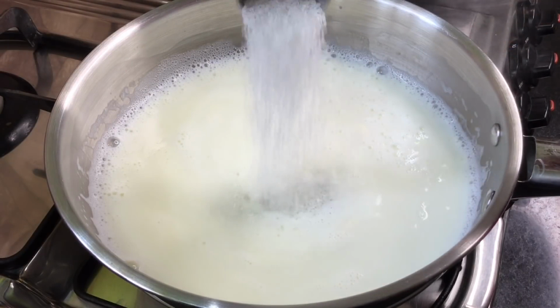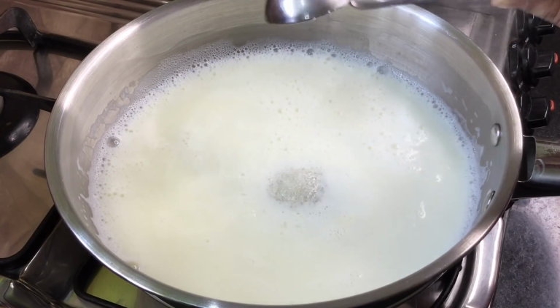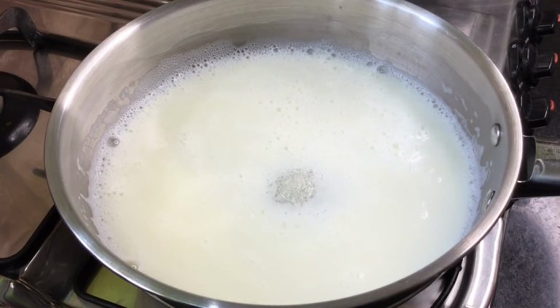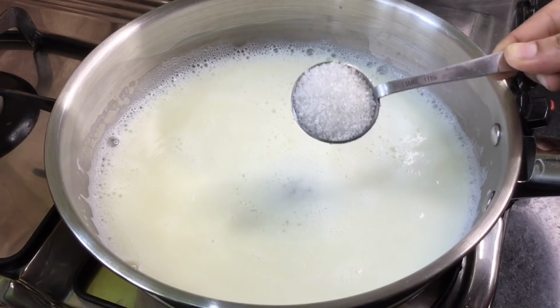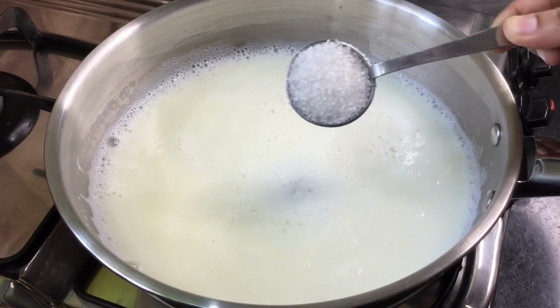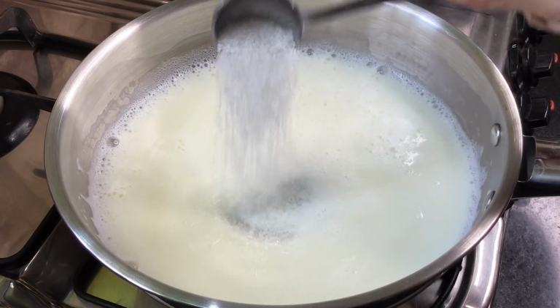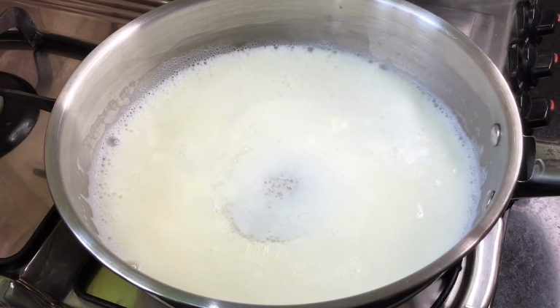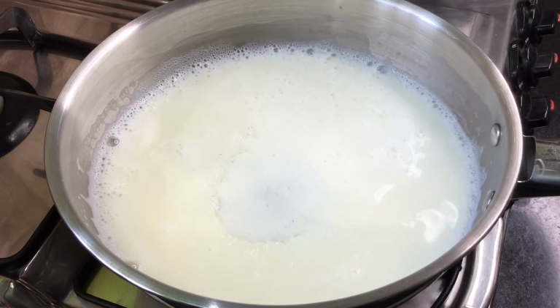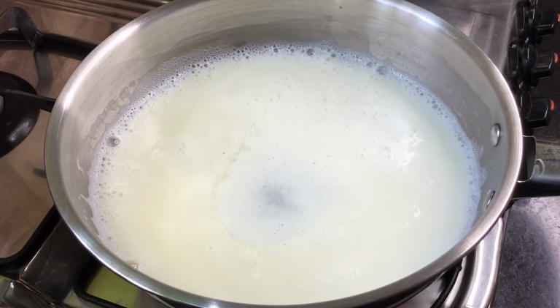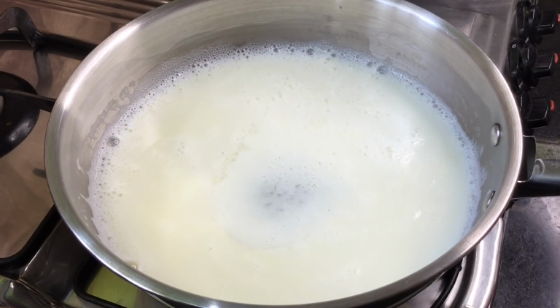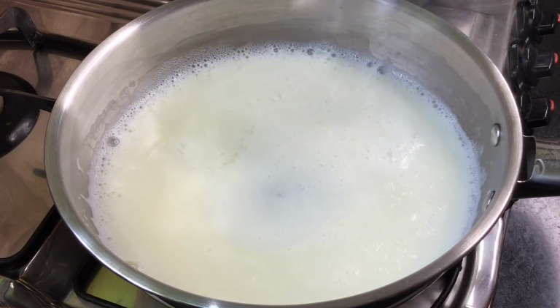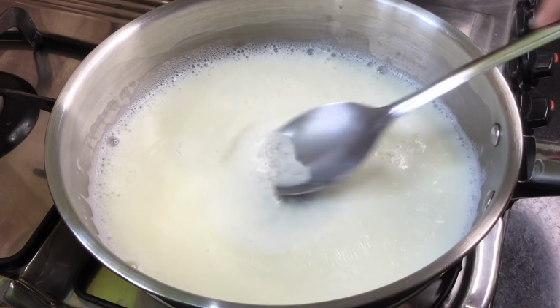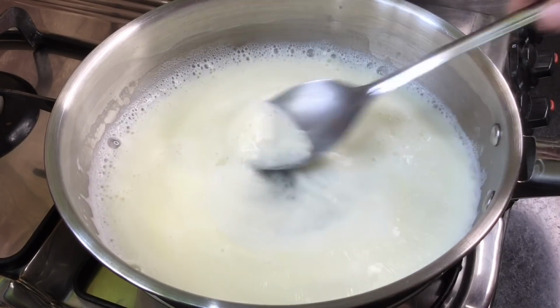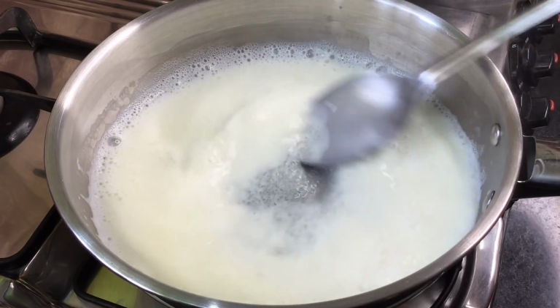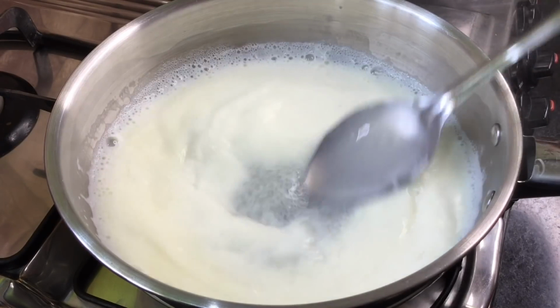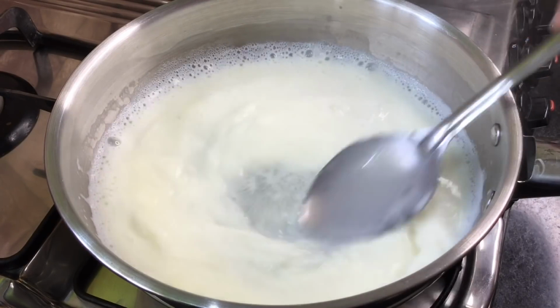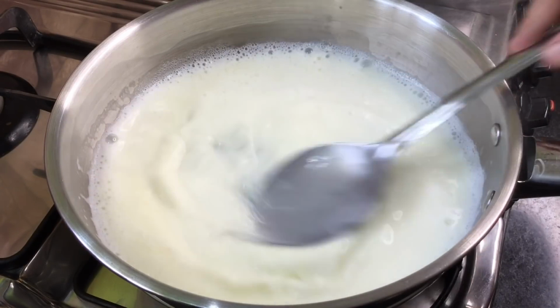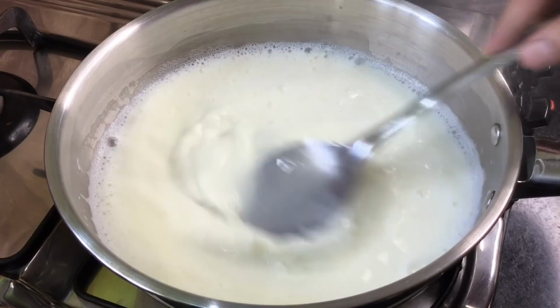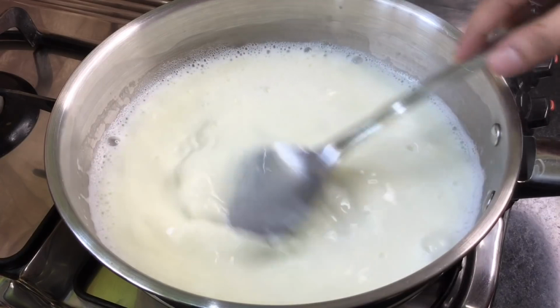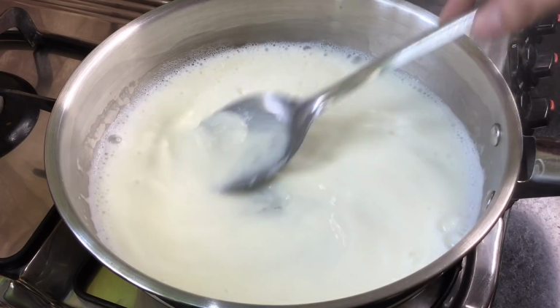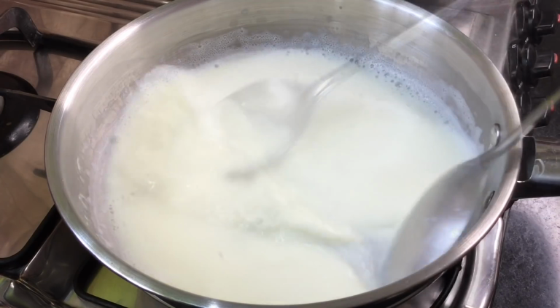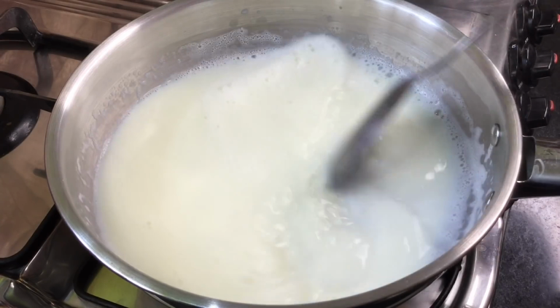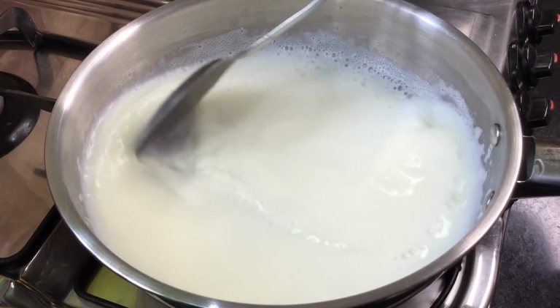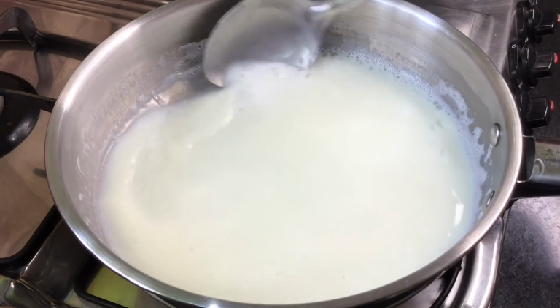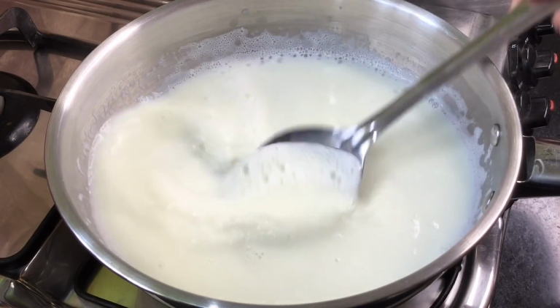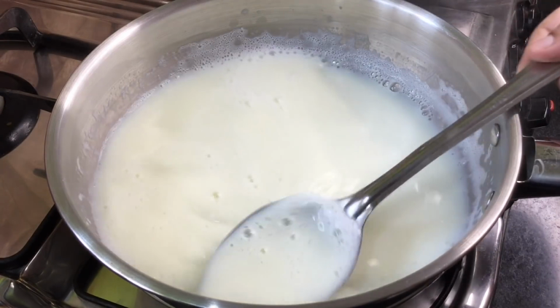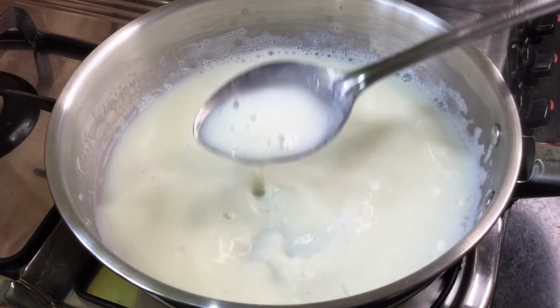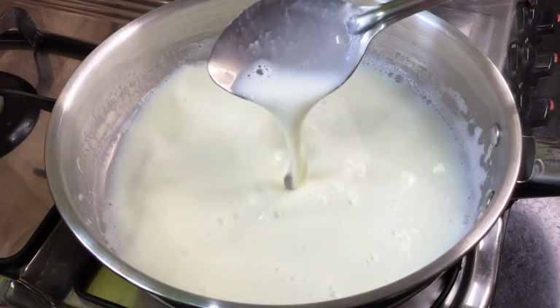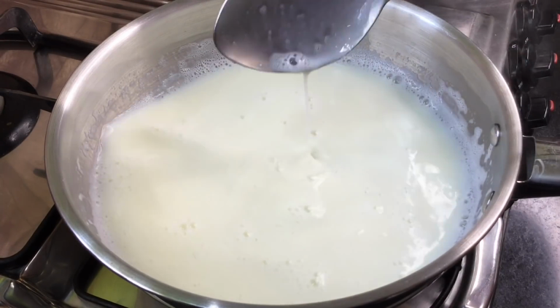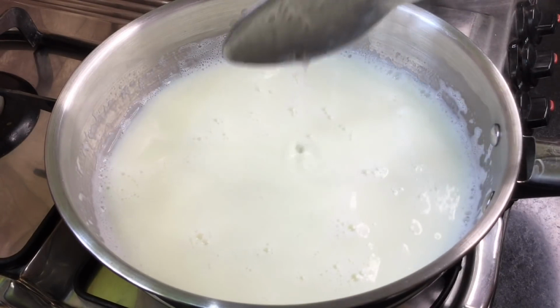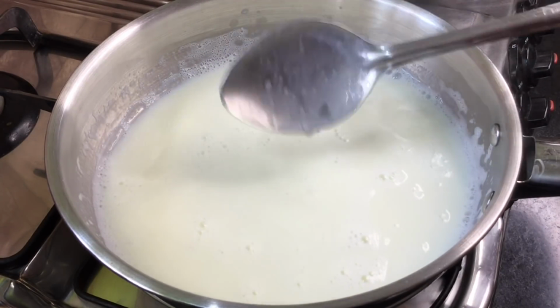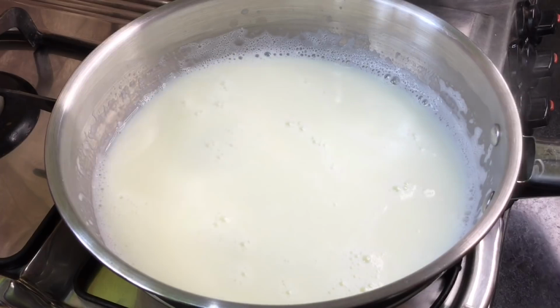Add 1 tablespoon of sweetness. Let's prepare this mixture. After that, we will put the custard into the pan.